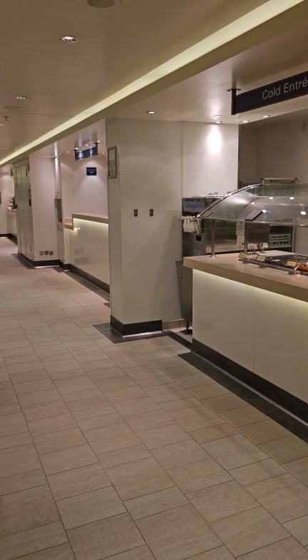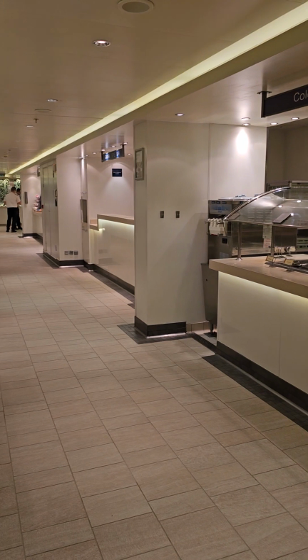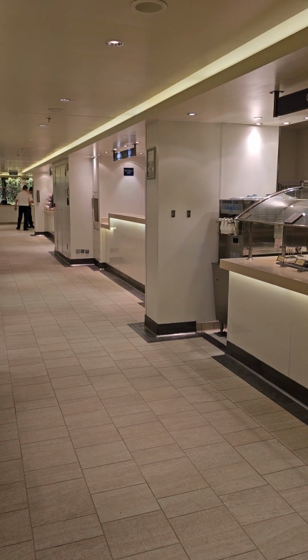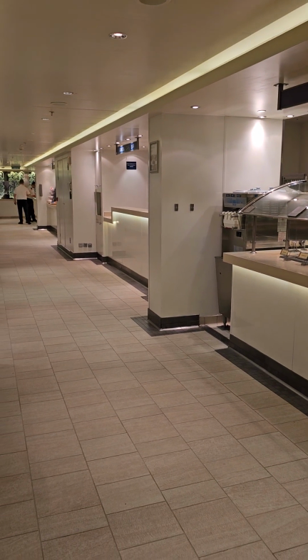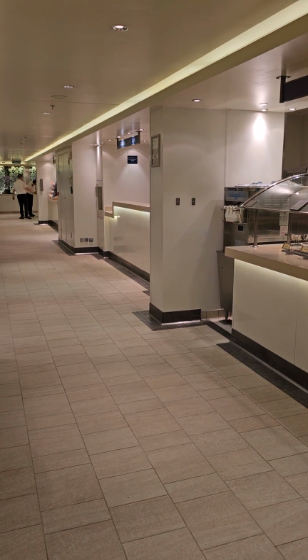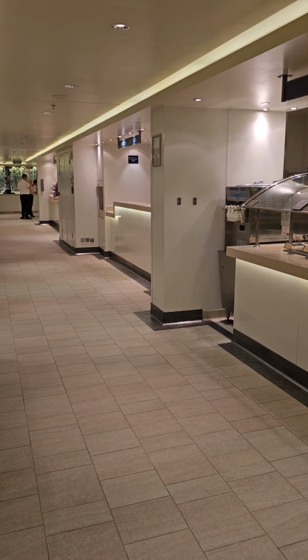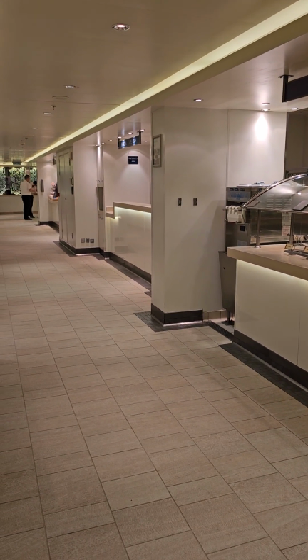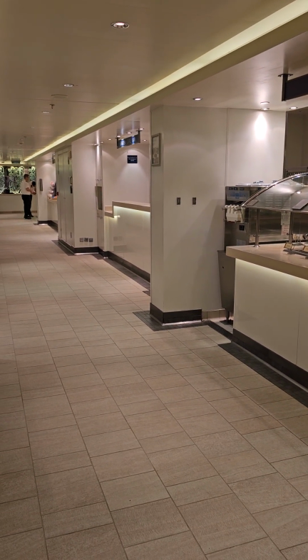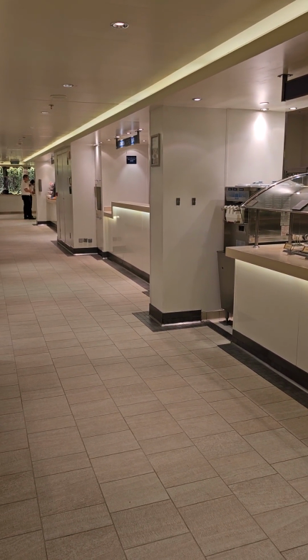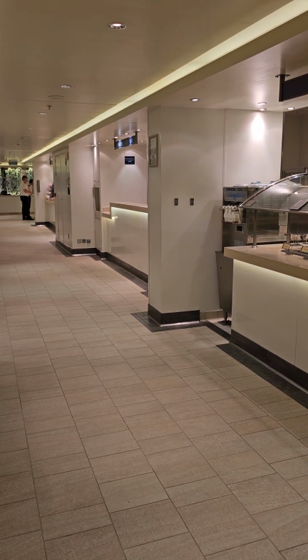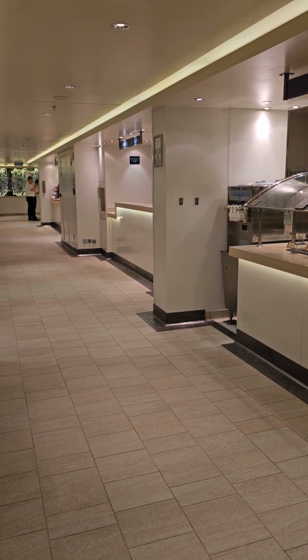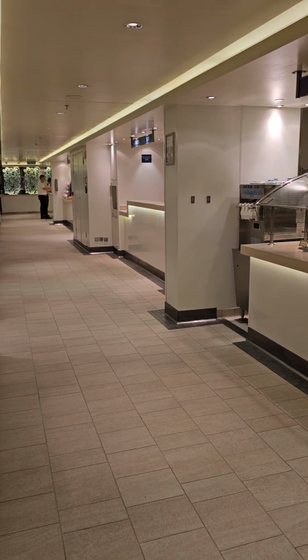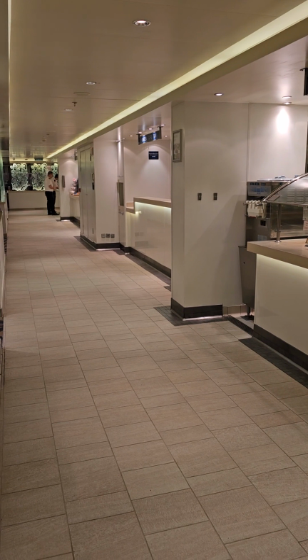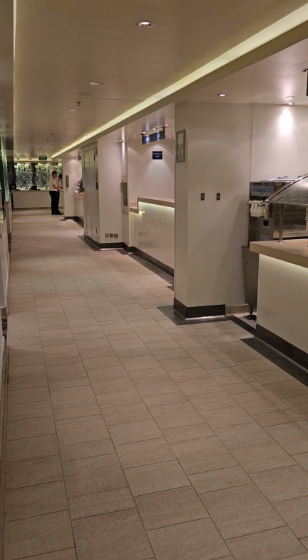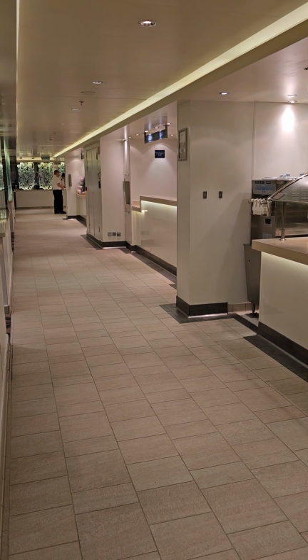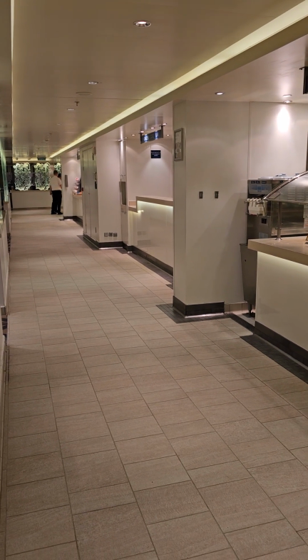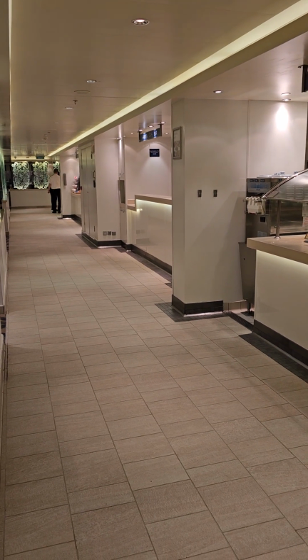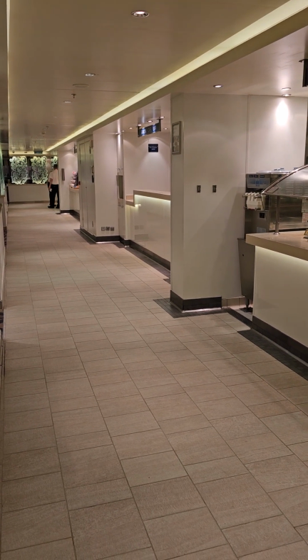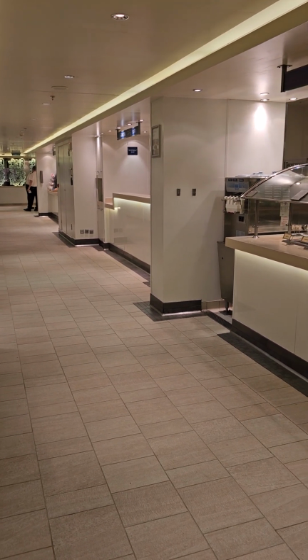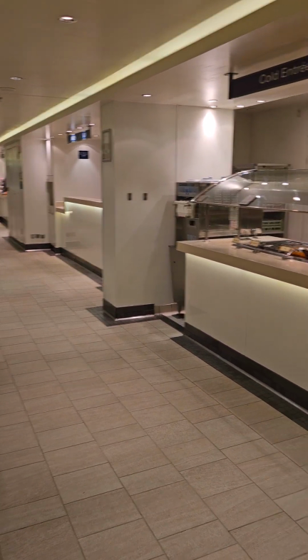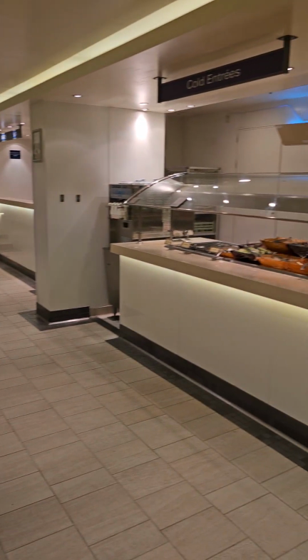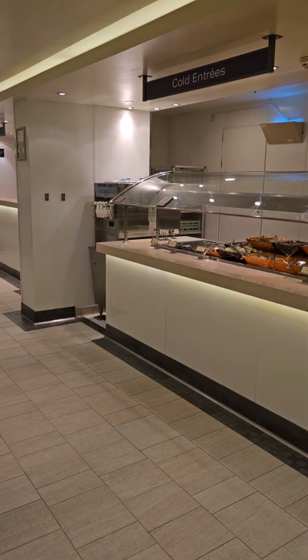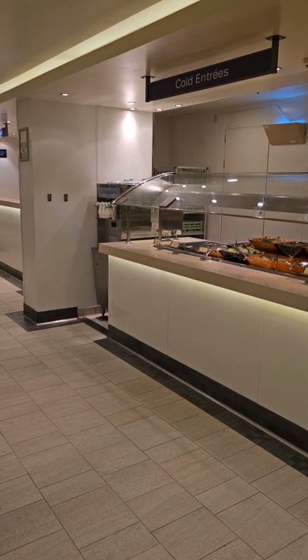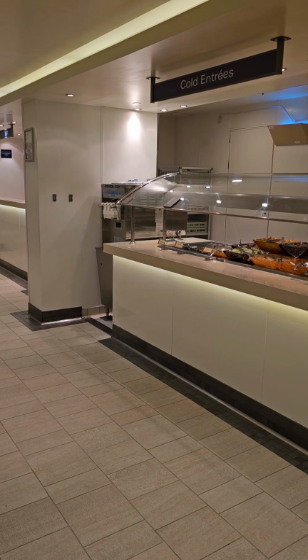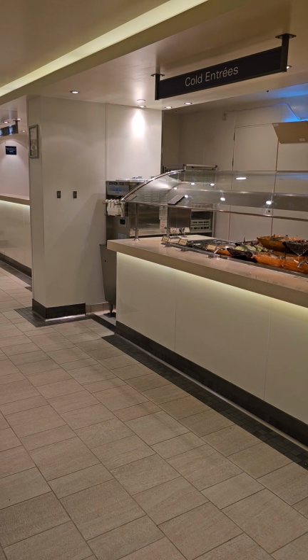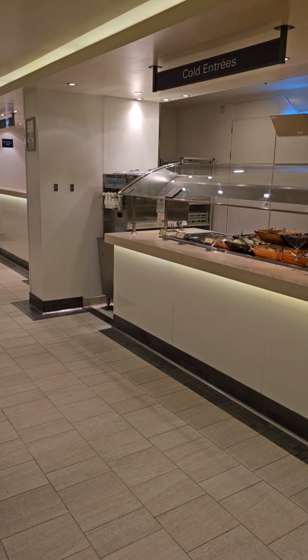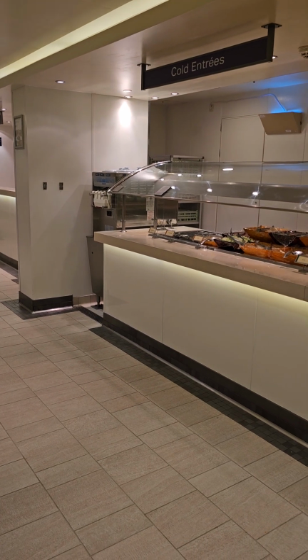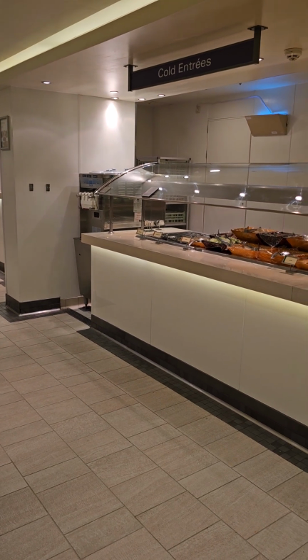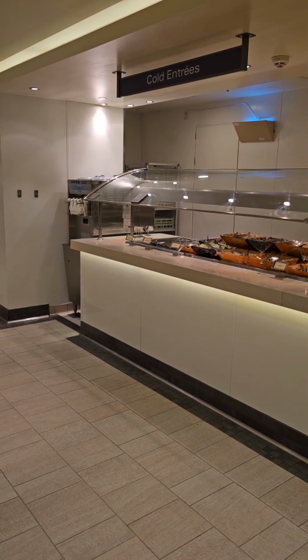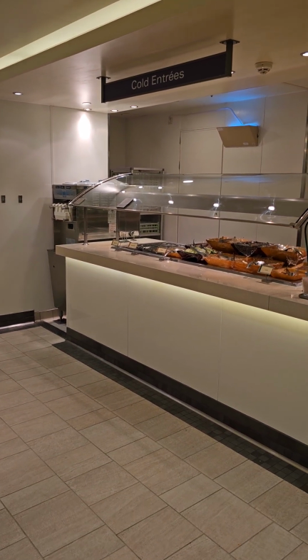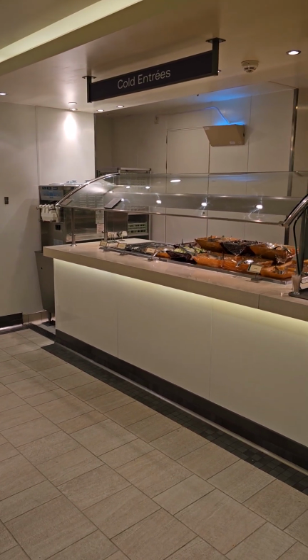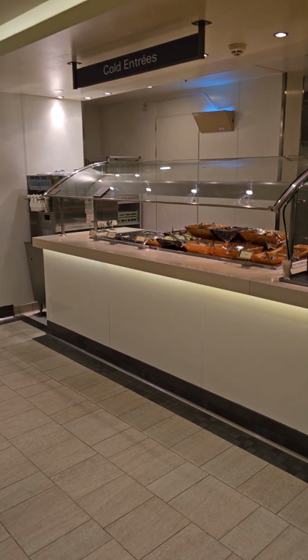Here along the back, they've got a beverage station which has your juices, water, some milk, coffee and tea selections, and one of the many soft serve ice cream machines. There's no shortage of ice cream on the ship.